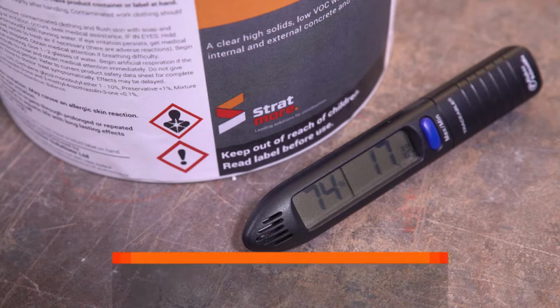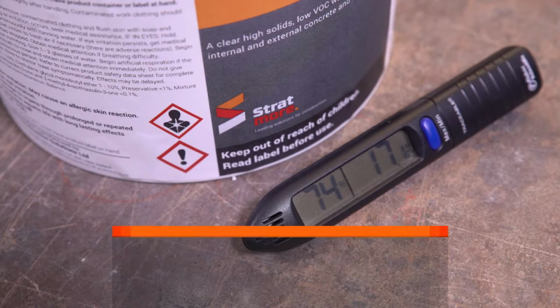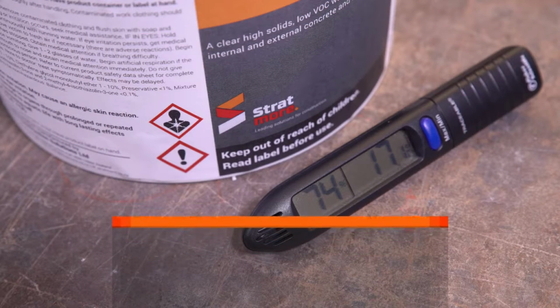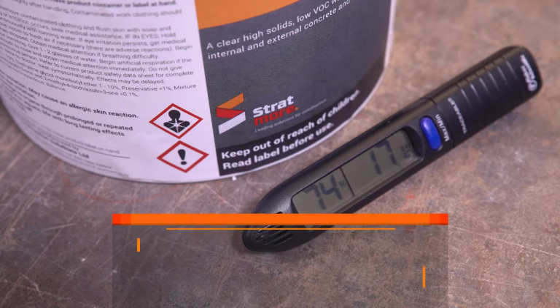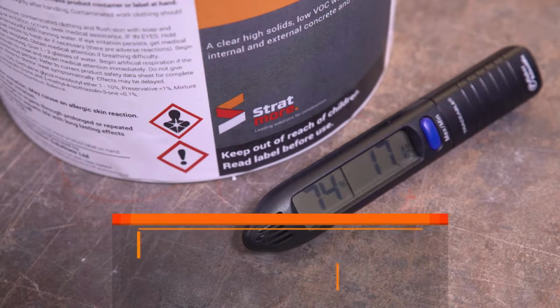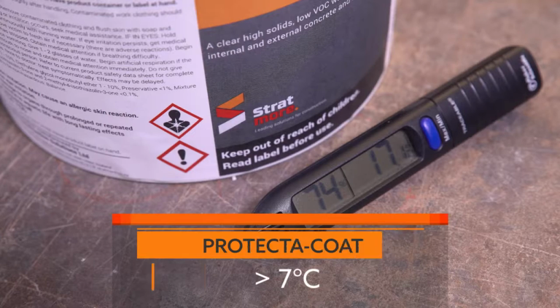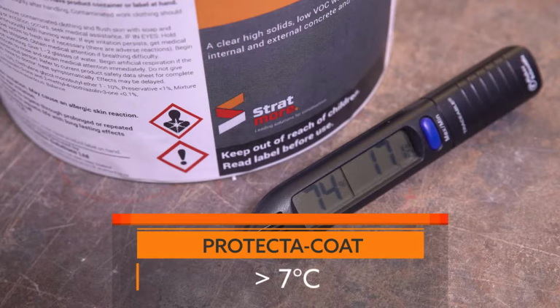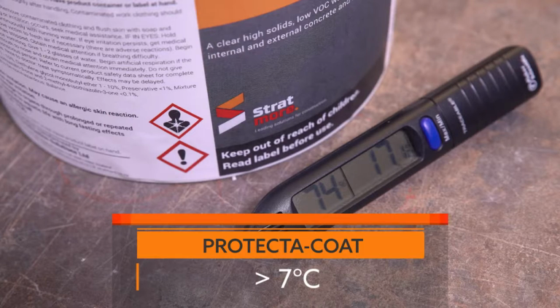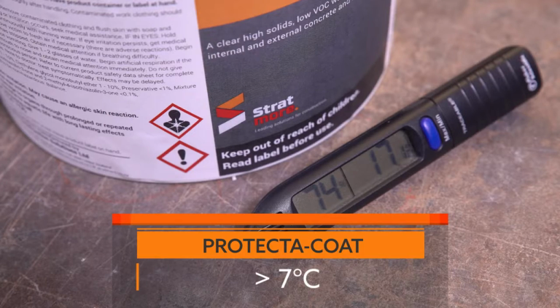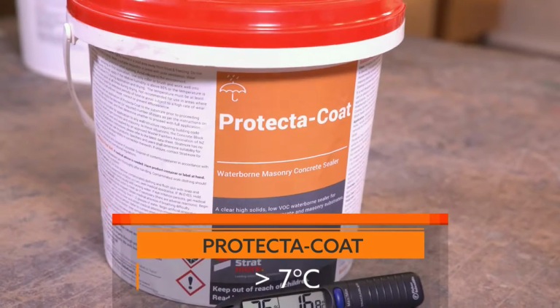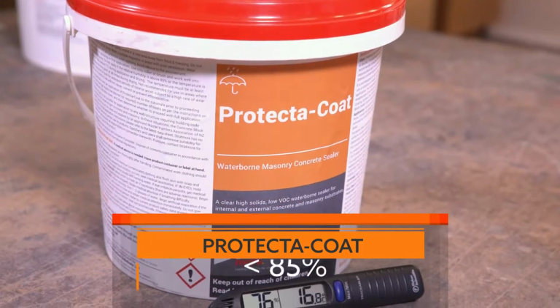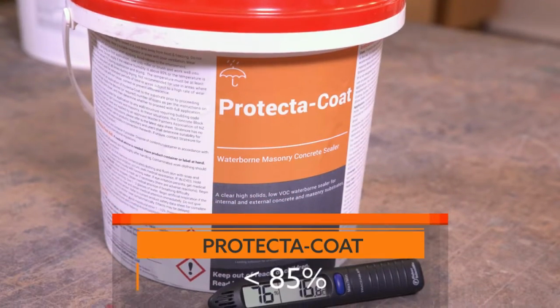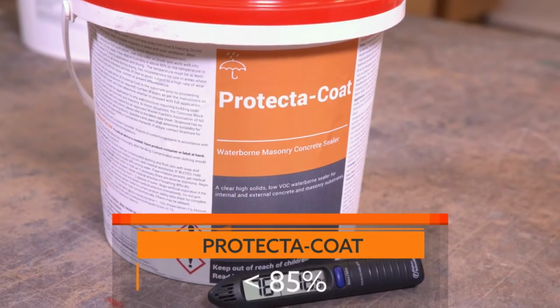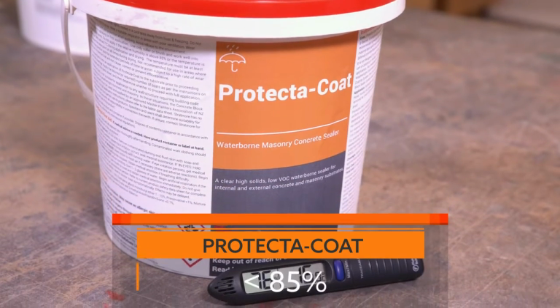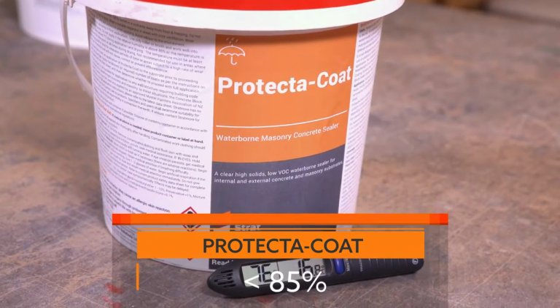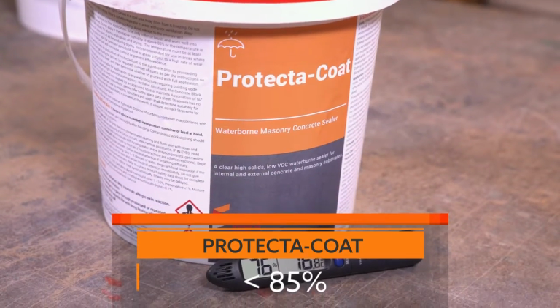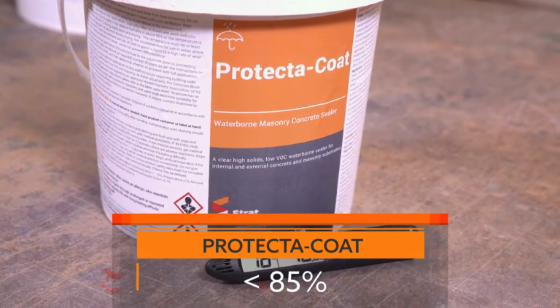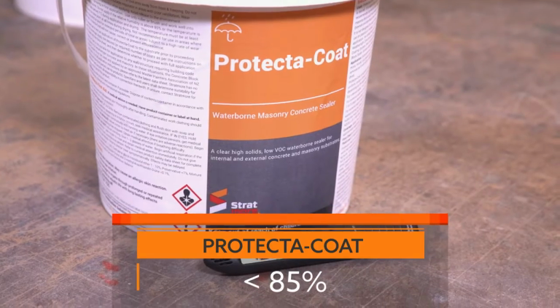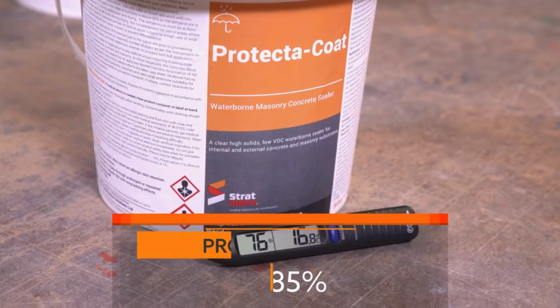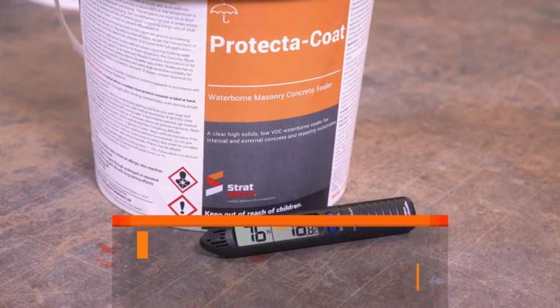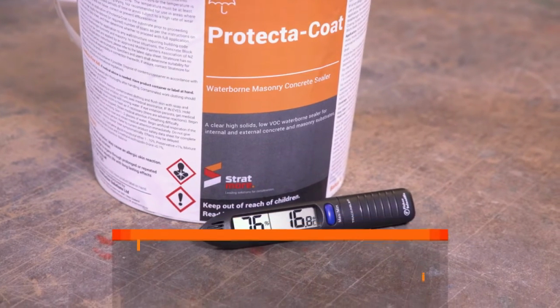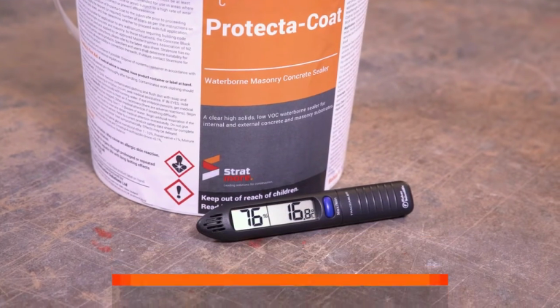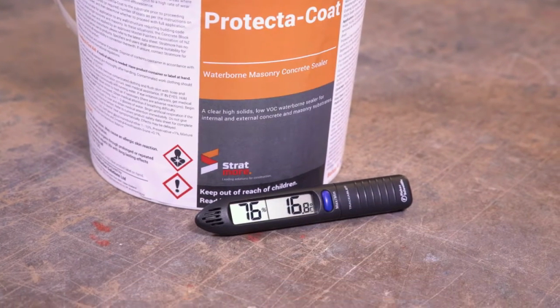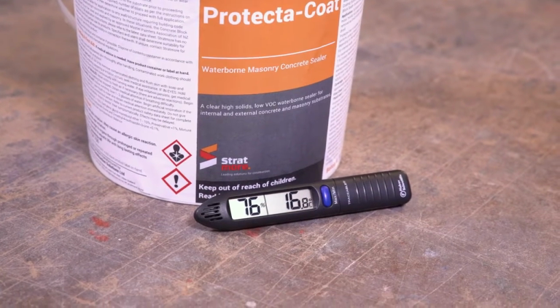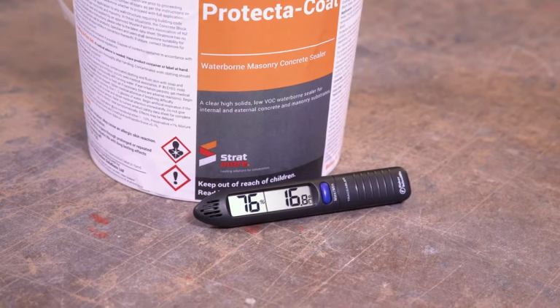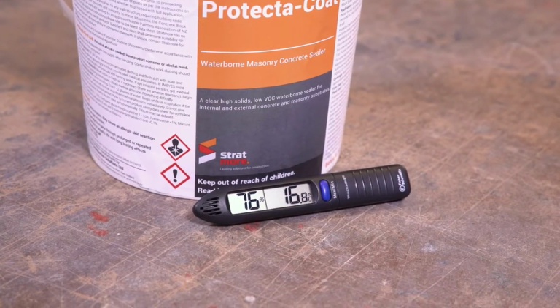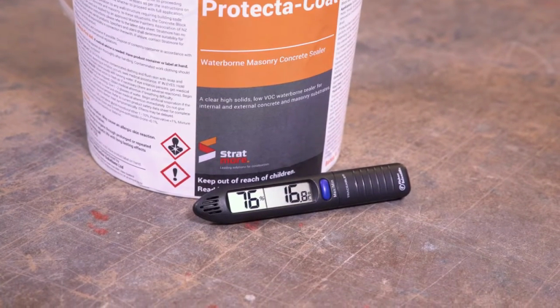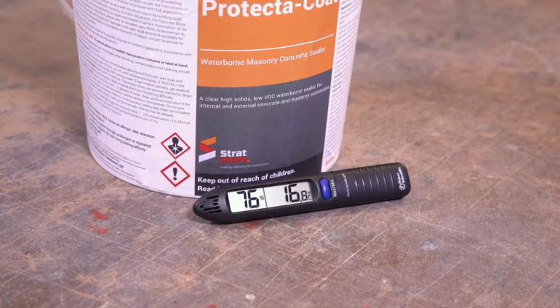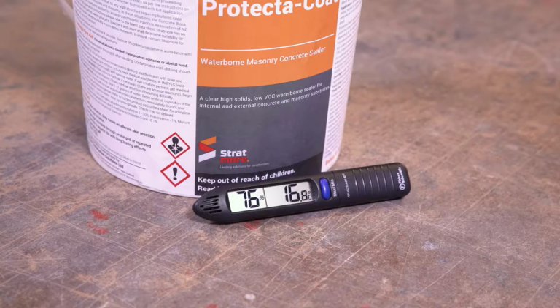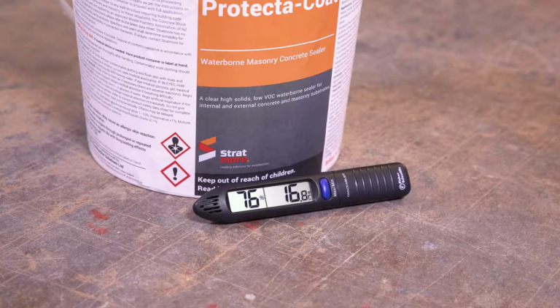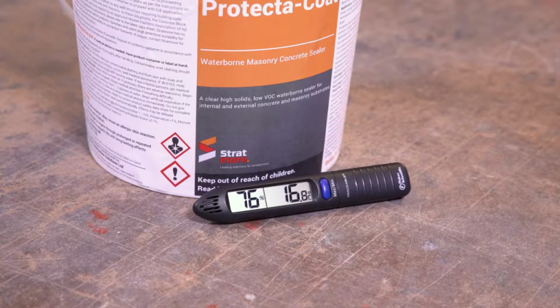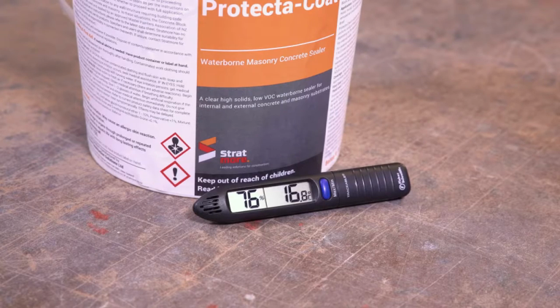Check that the temperature is above 7 degrees Celsius and that the relative humidity is below 85% at all times during application and drying. Do not apply when dew is present or about to form, or if it looks like it could rain.